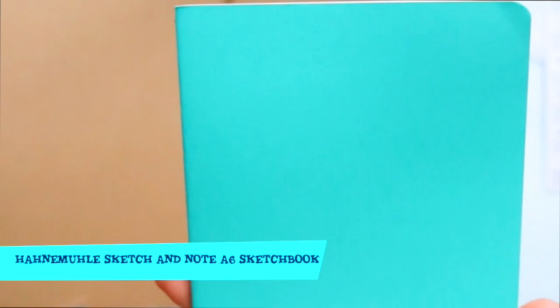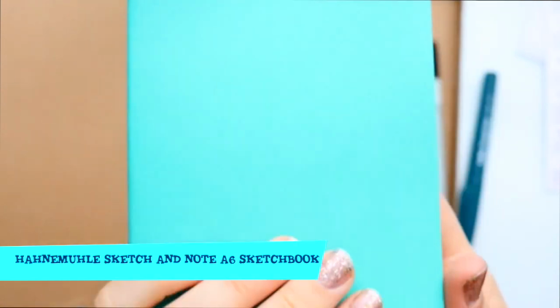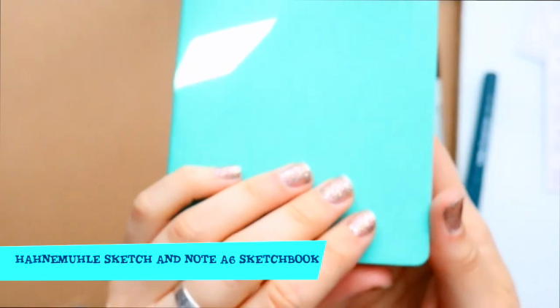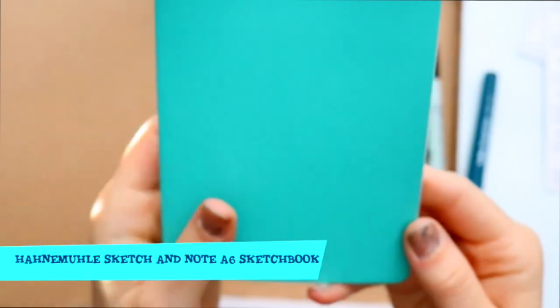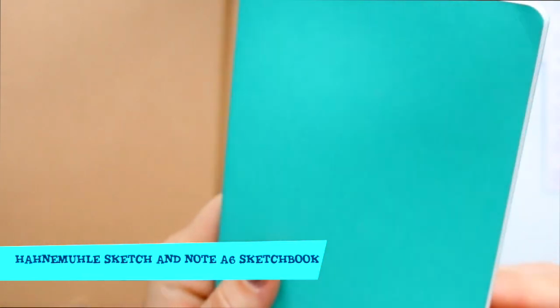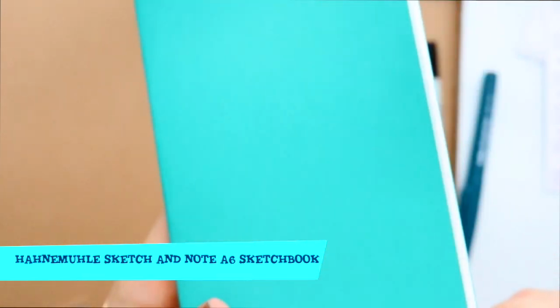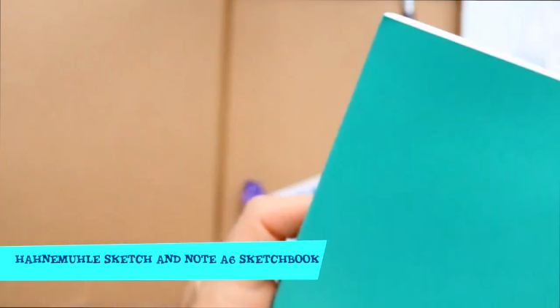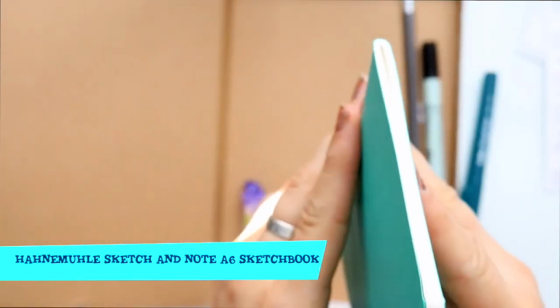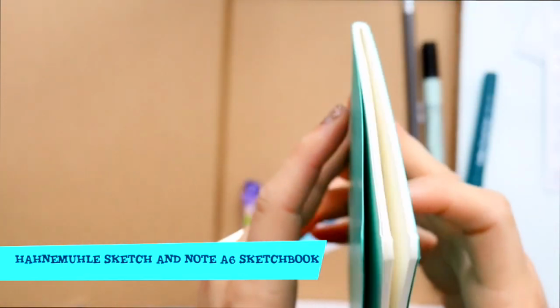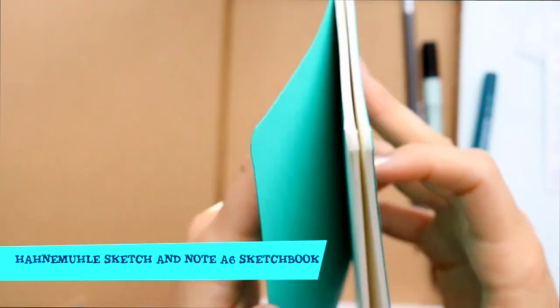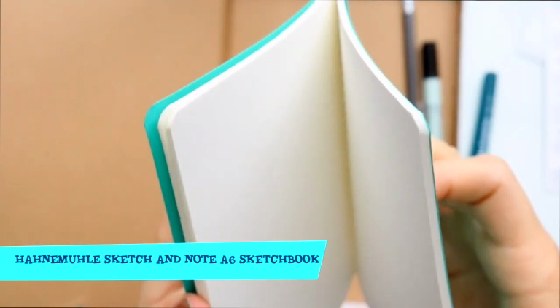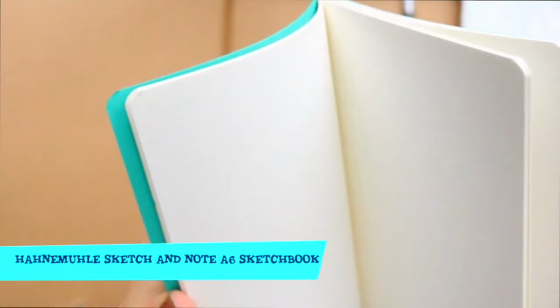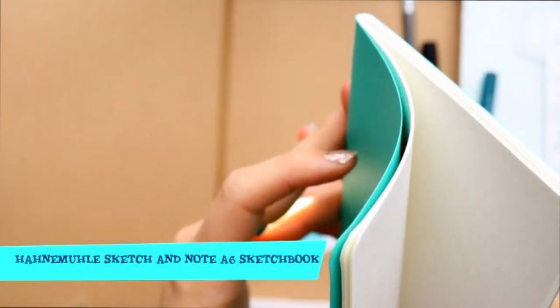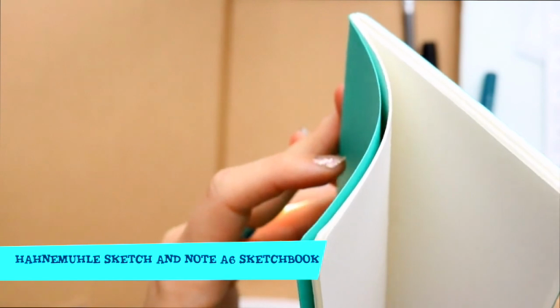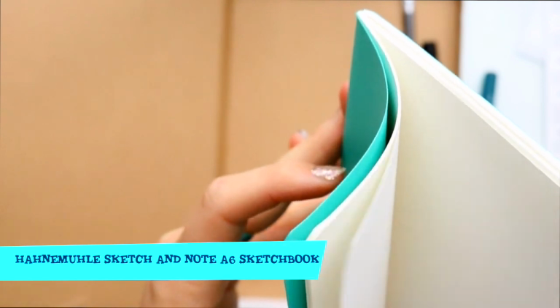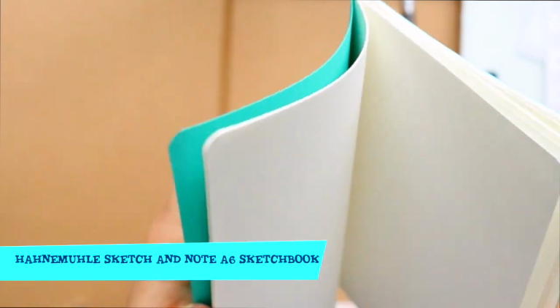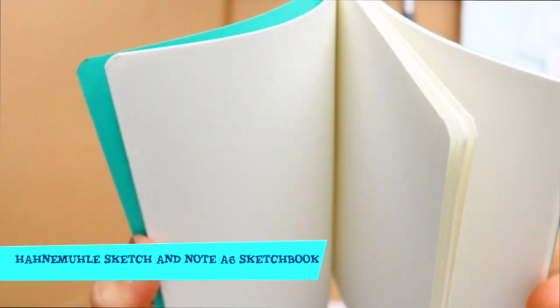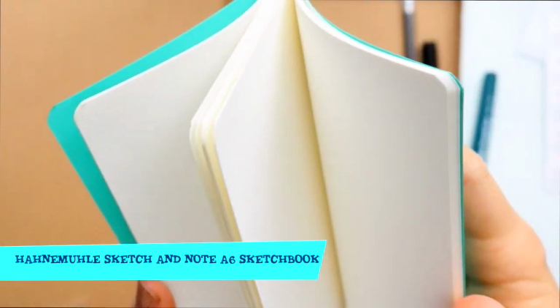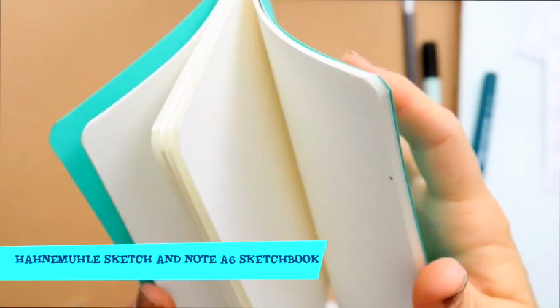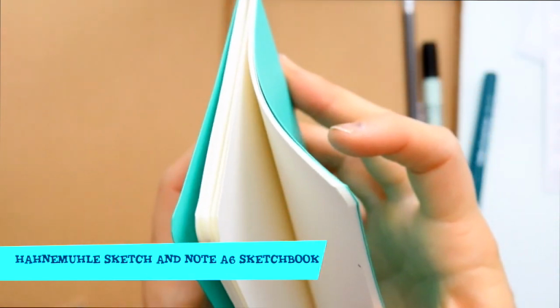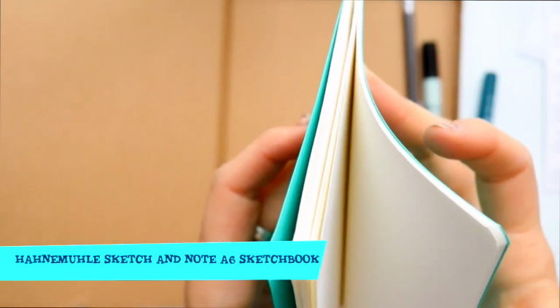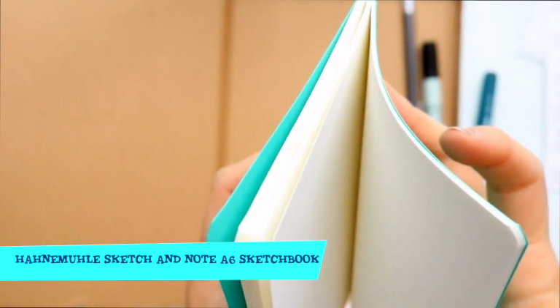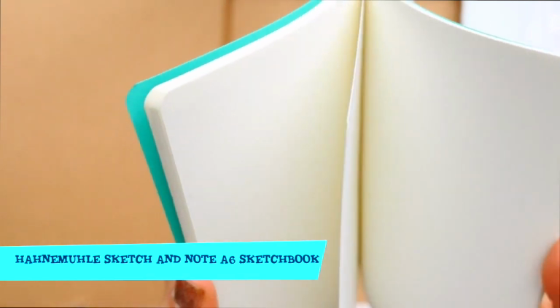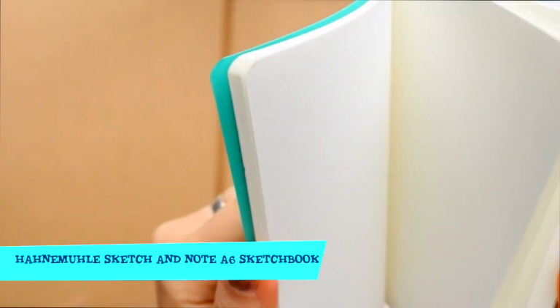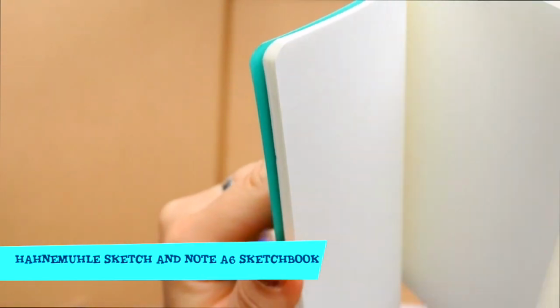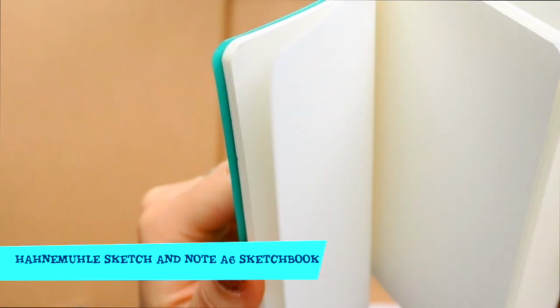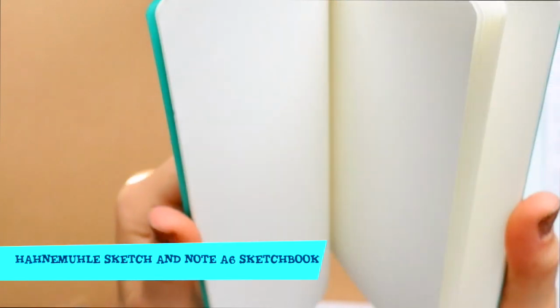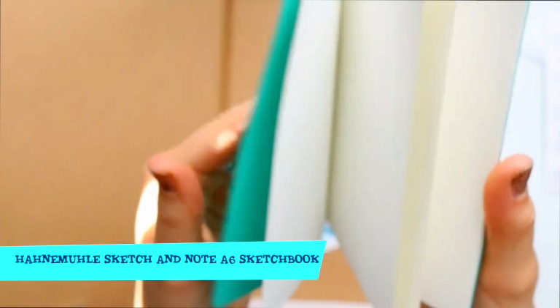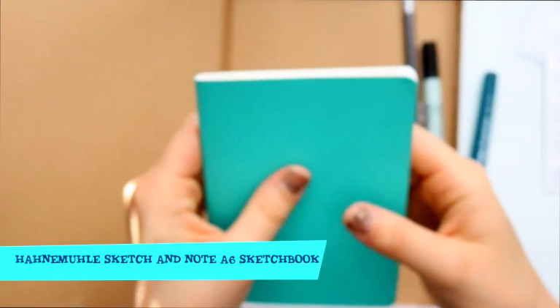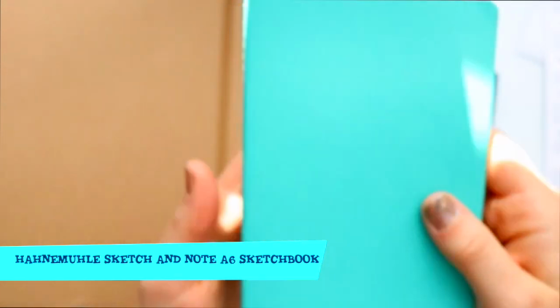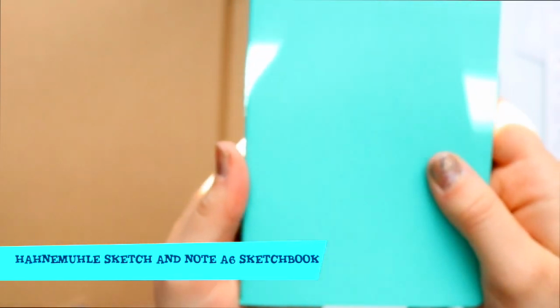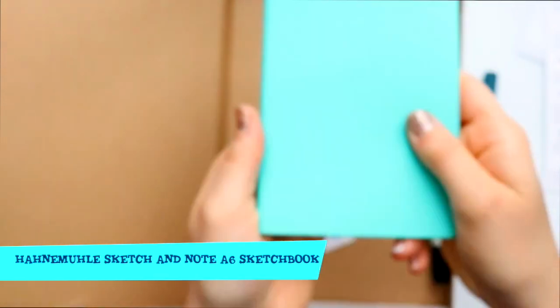If you ever have crazy ideas that you just need to jot down or sketch out, or instead of drawing on a napkin at a restaurant, this is the perfect size just to run away with. This is so adorable.